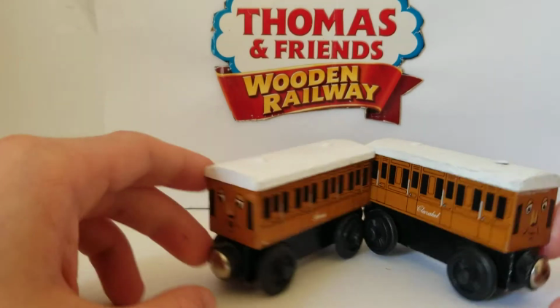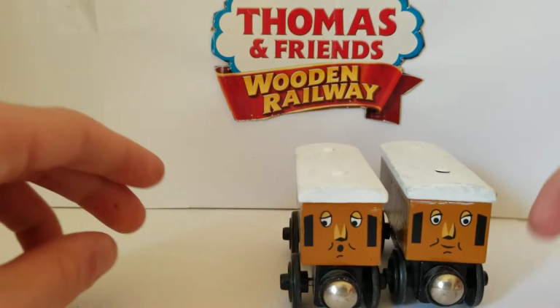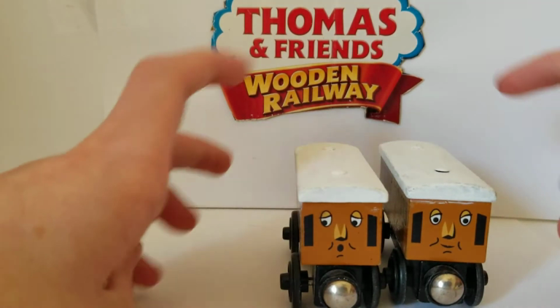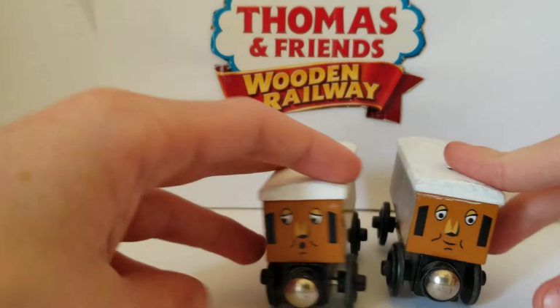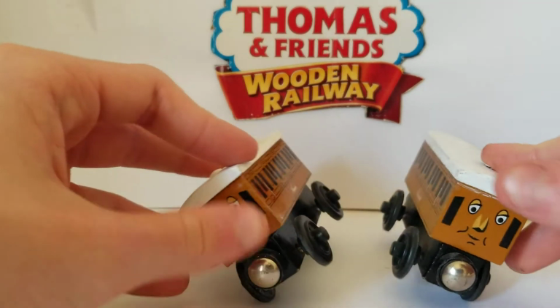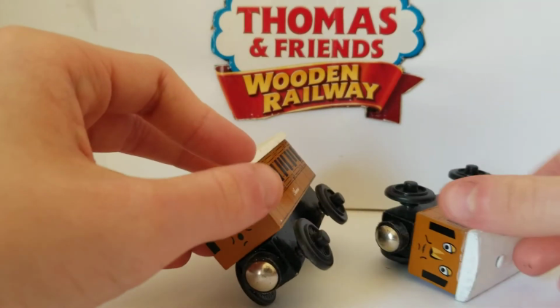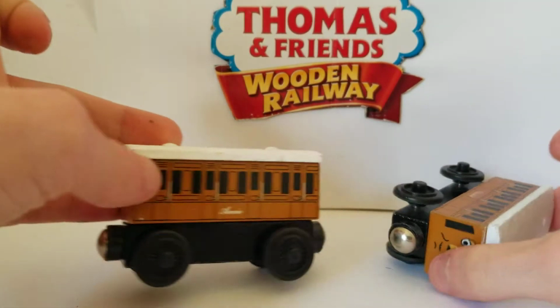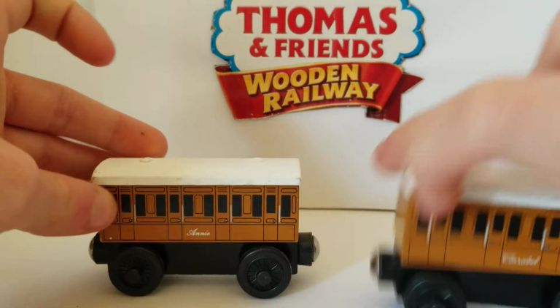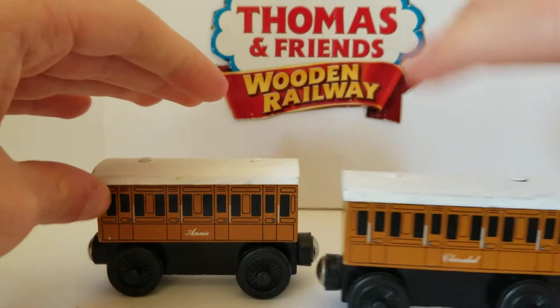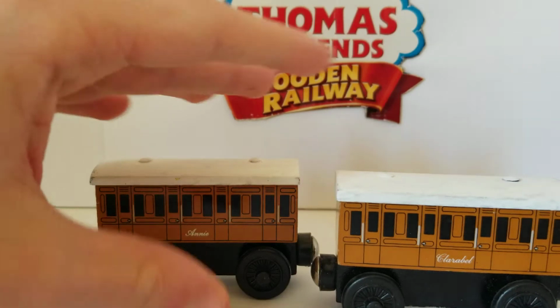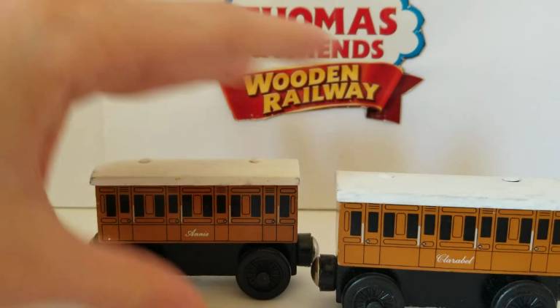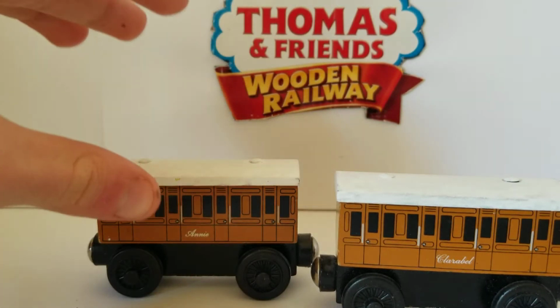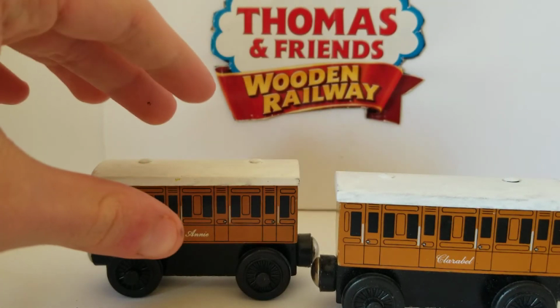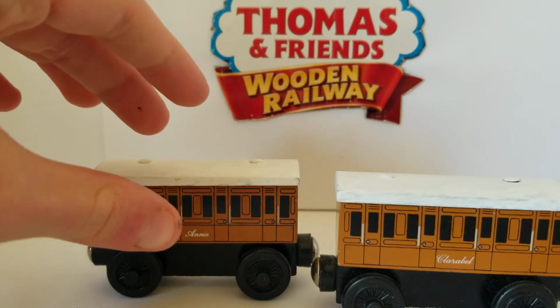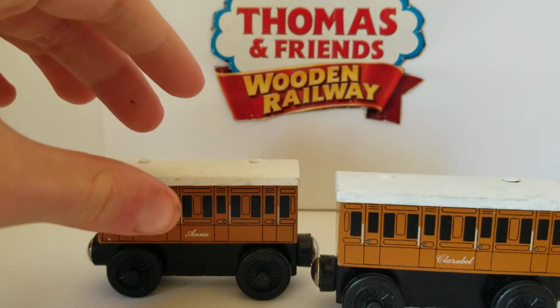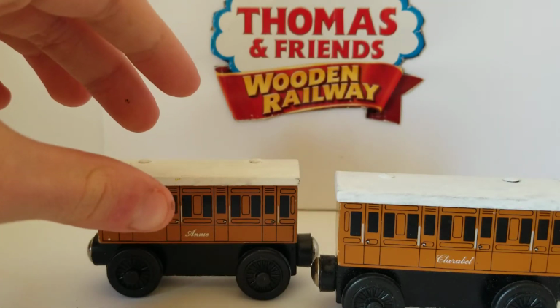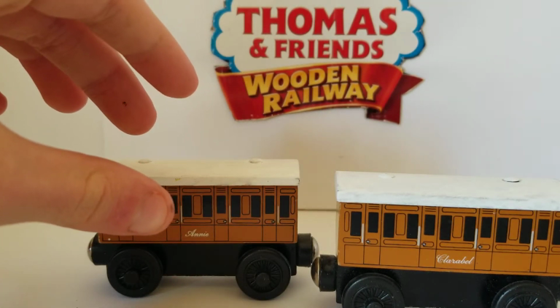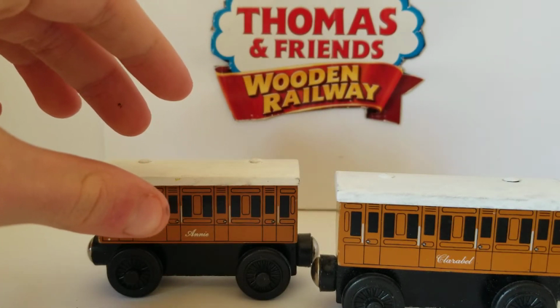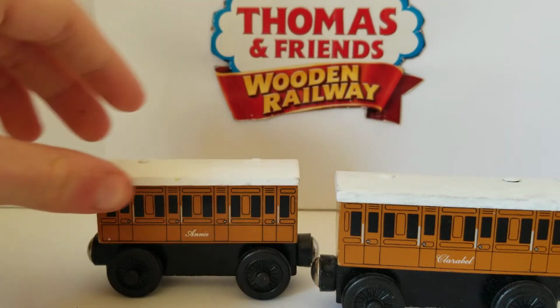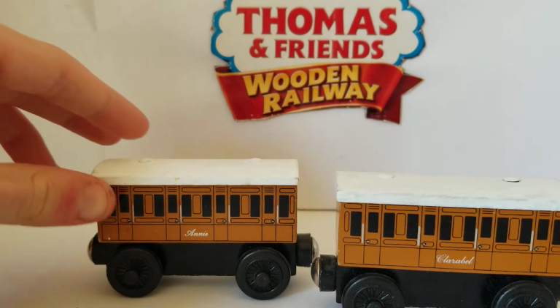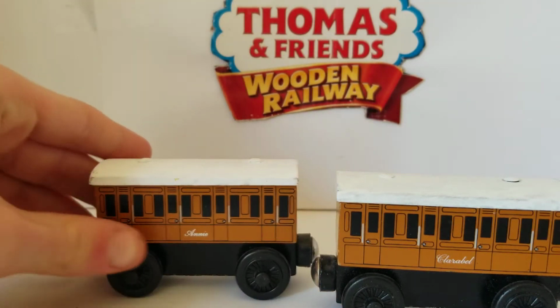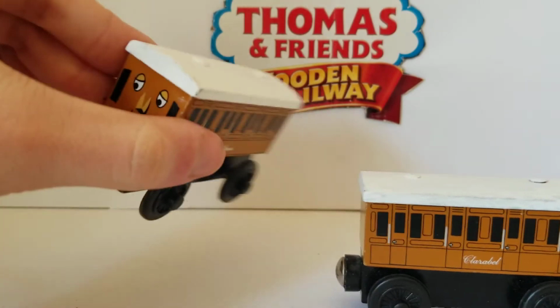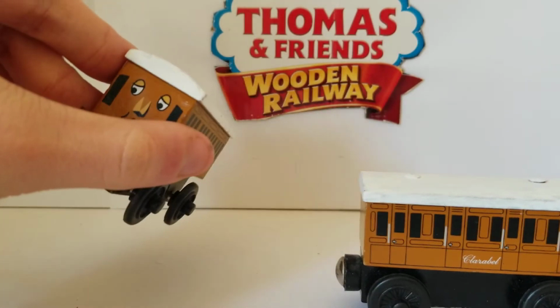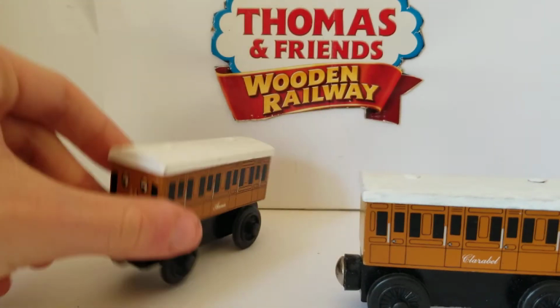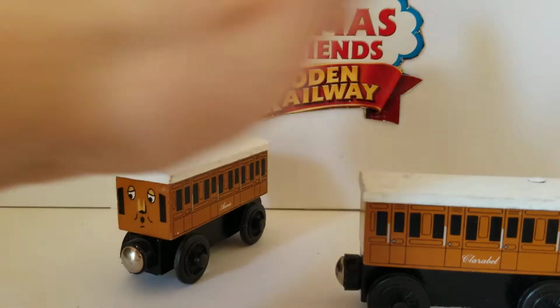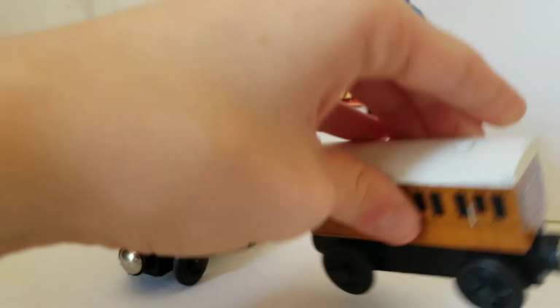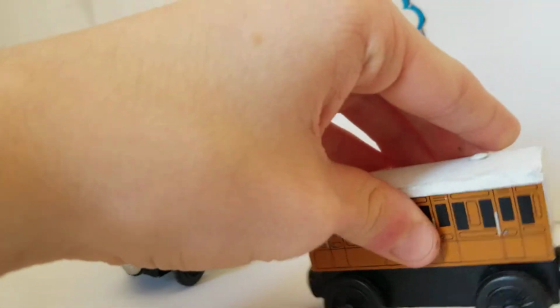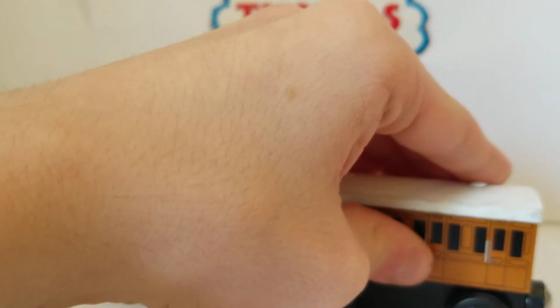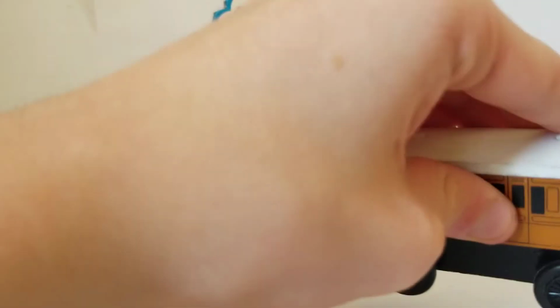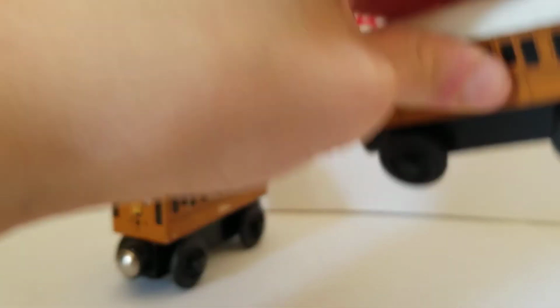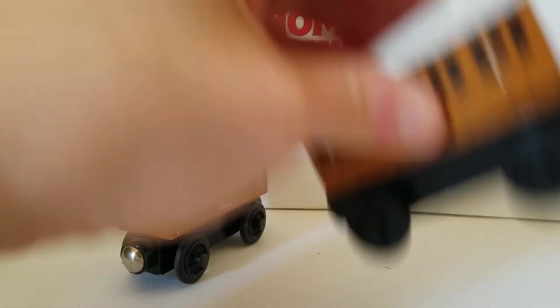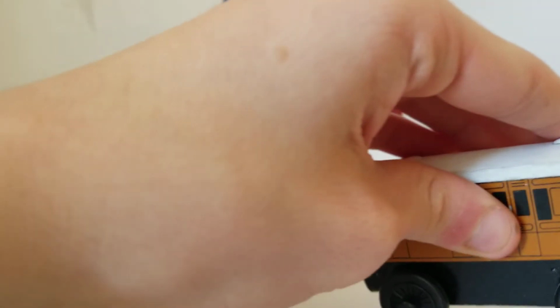Annie and Clarabel are two orange-ish brown coaches that Thomas pulls on his branch line. Annie can carry passengers, but Clarabel can carry both the passengers and the guard.